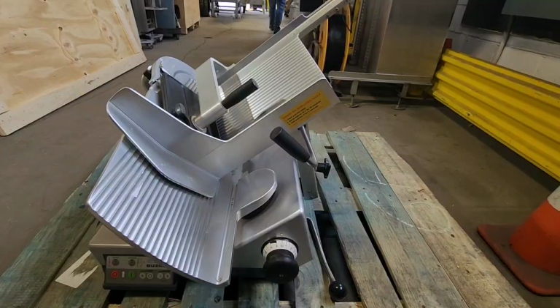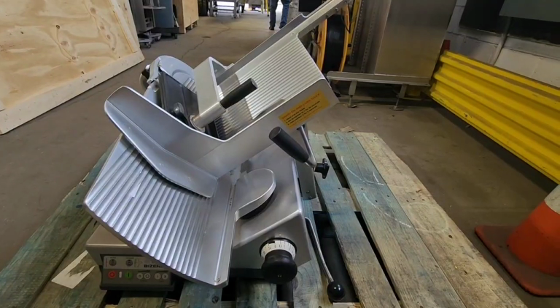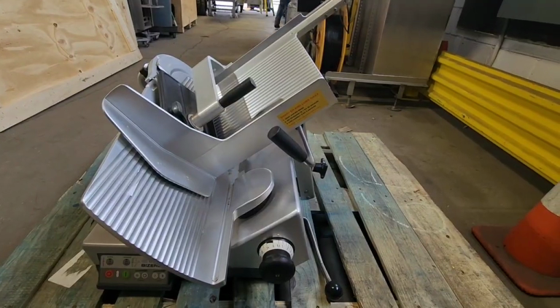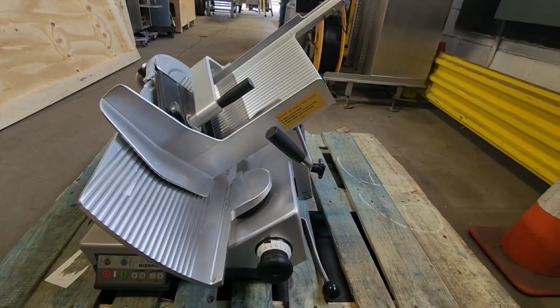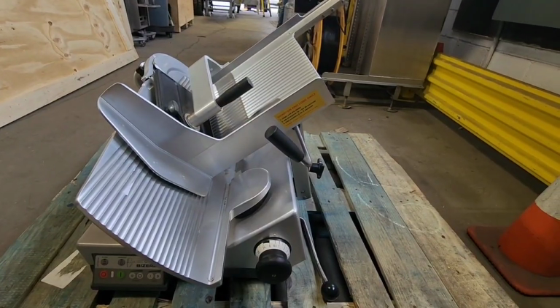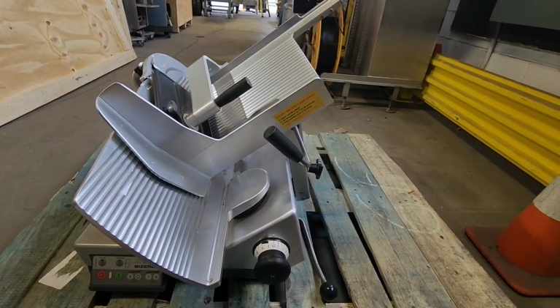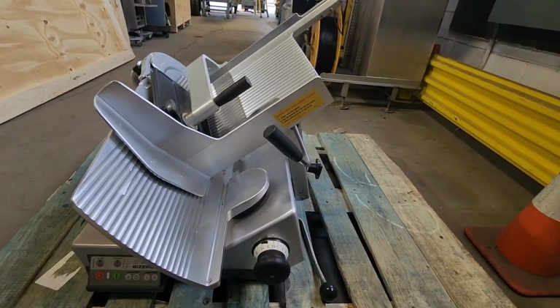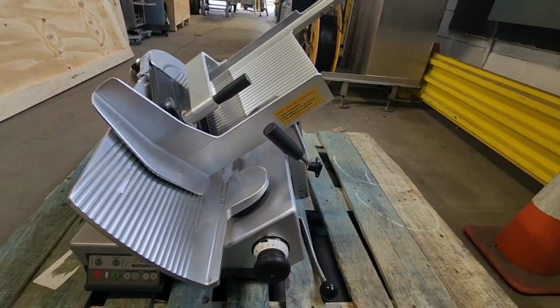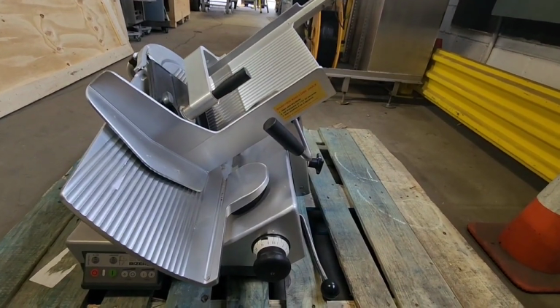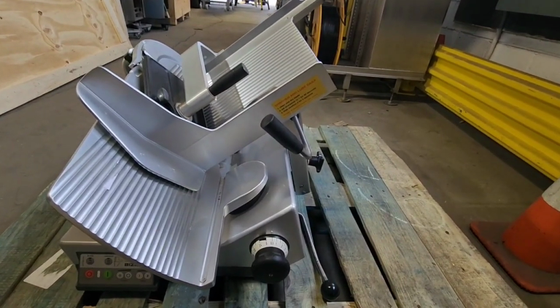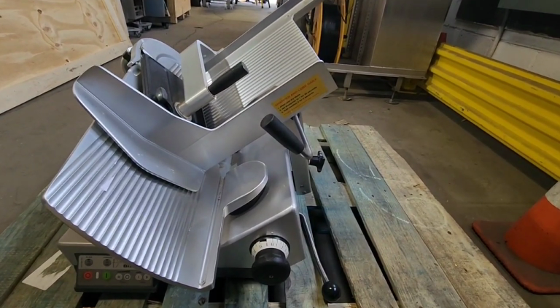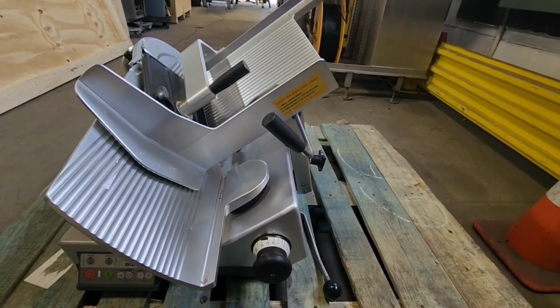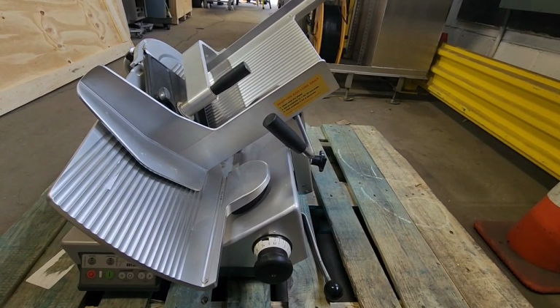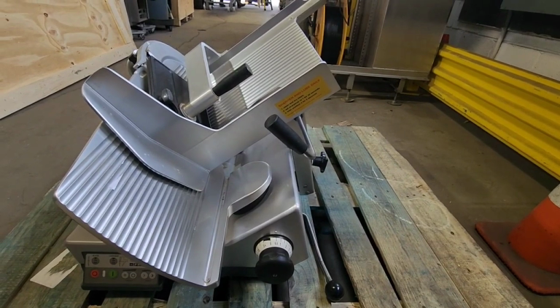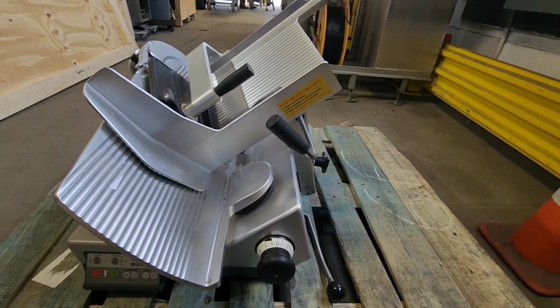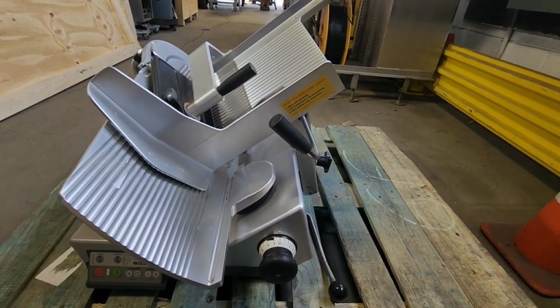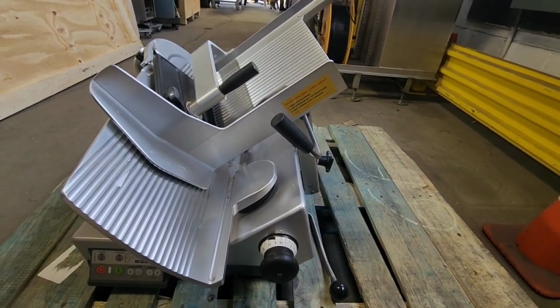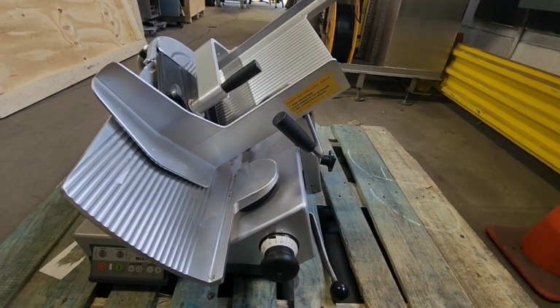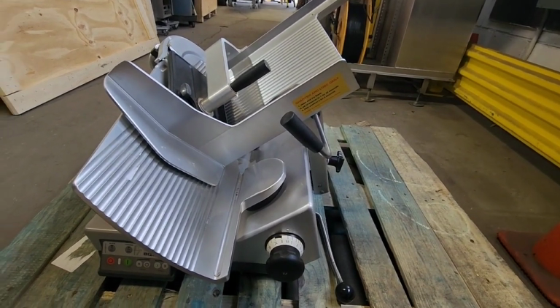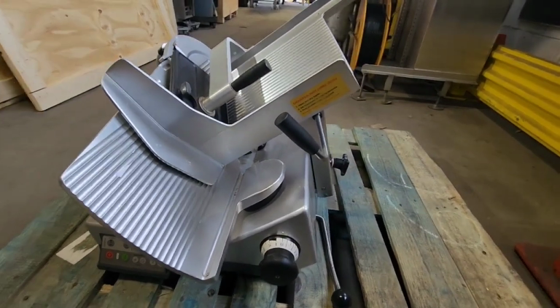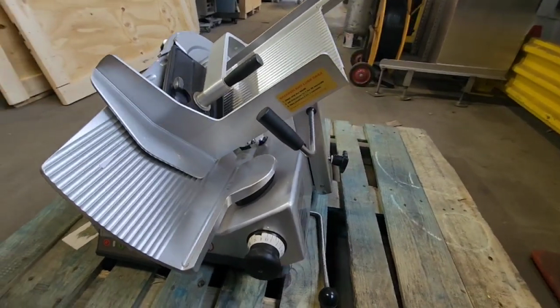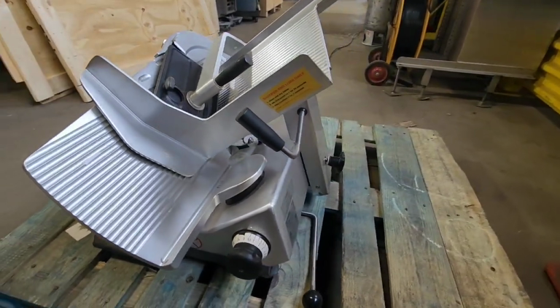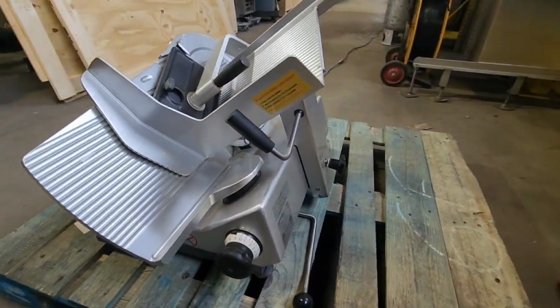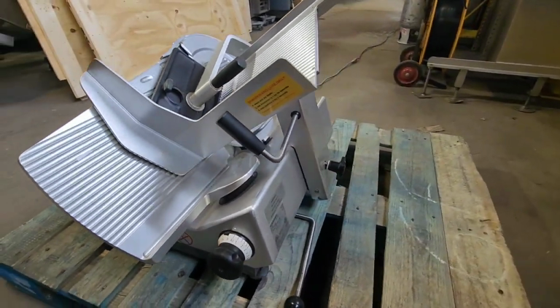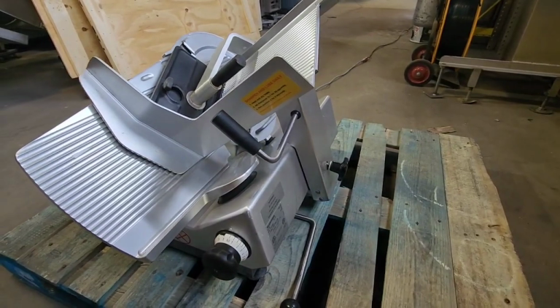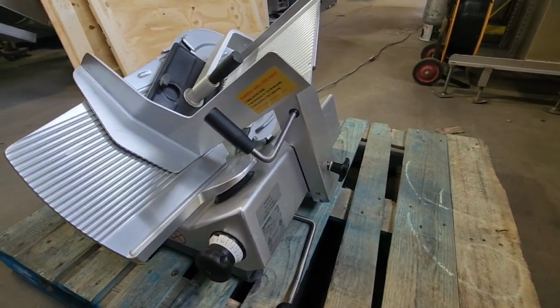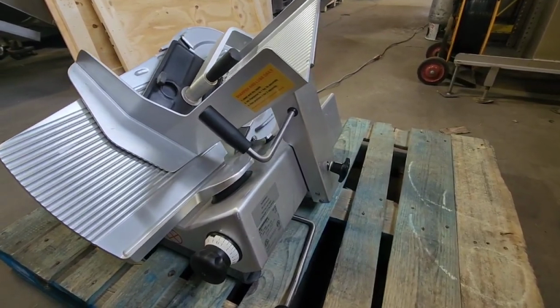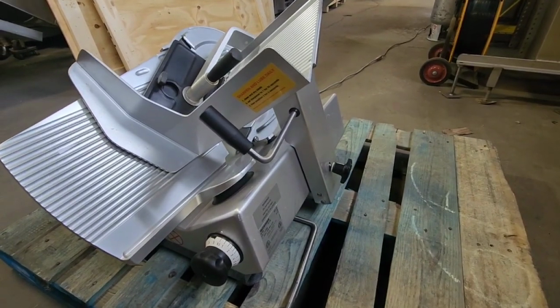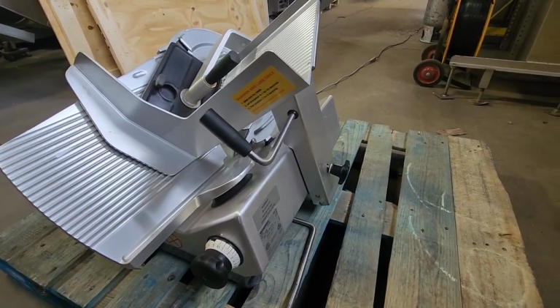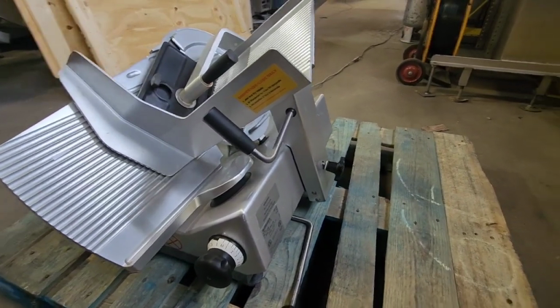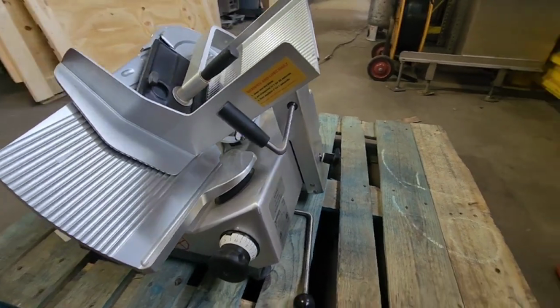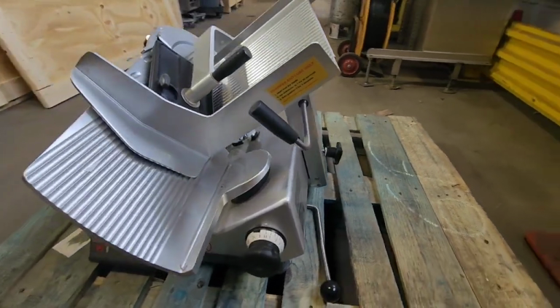This is M&M Equipment Corp. This is a Bizerba GSP HD slicer. This is a fully automatic or manual slicer.